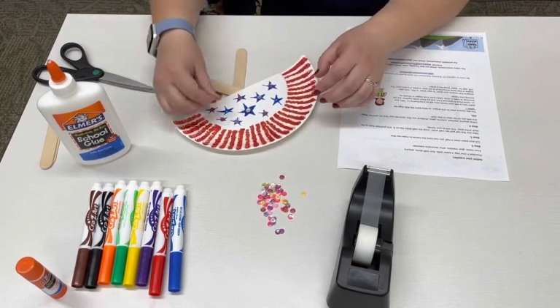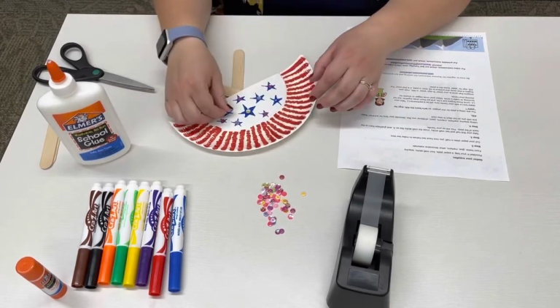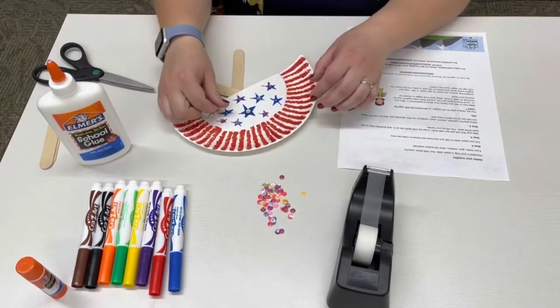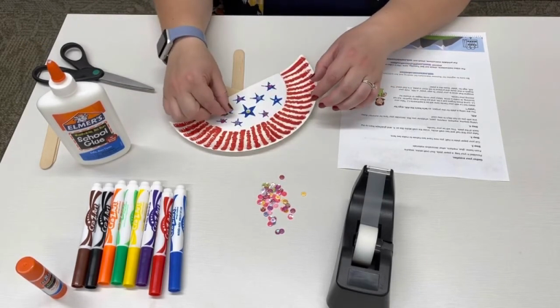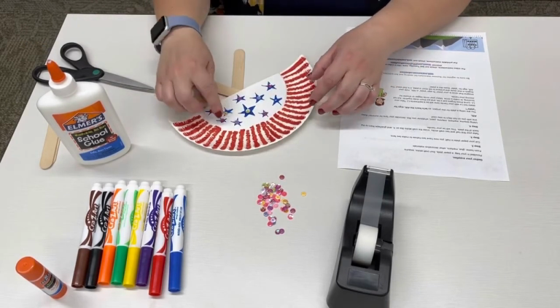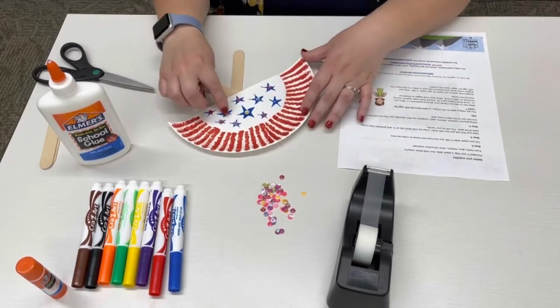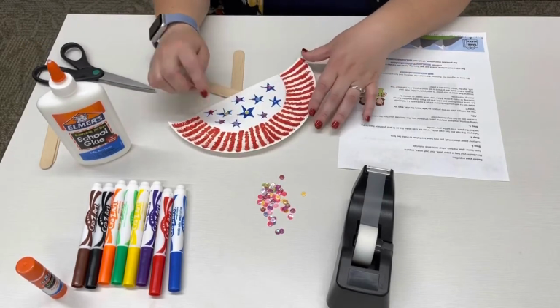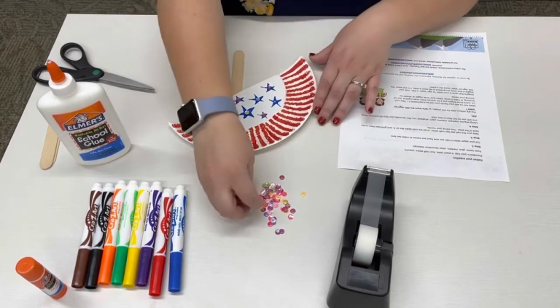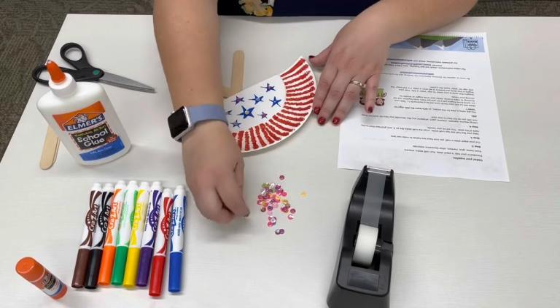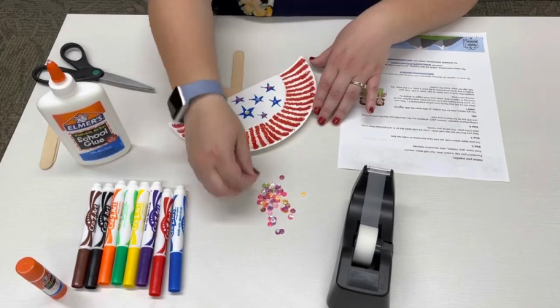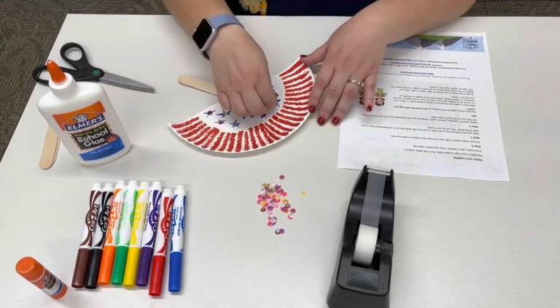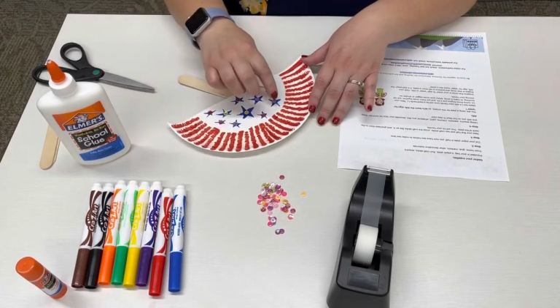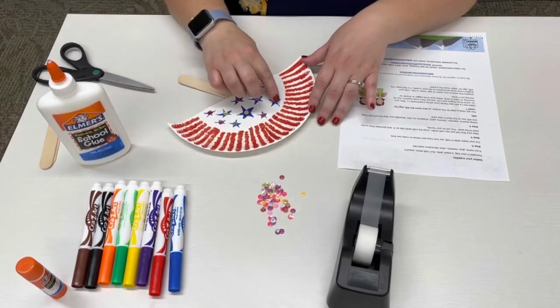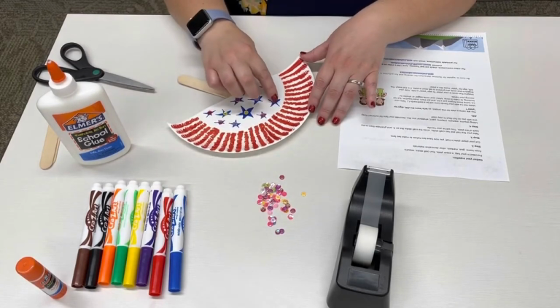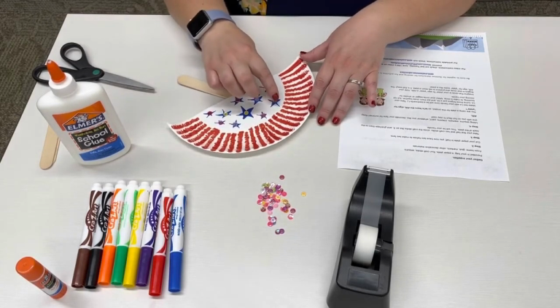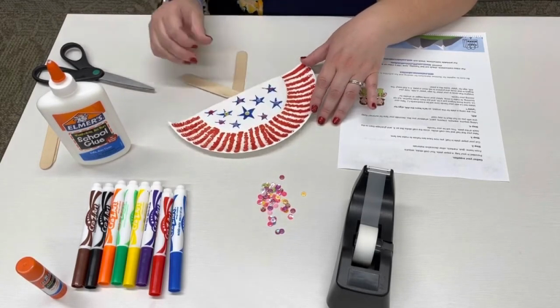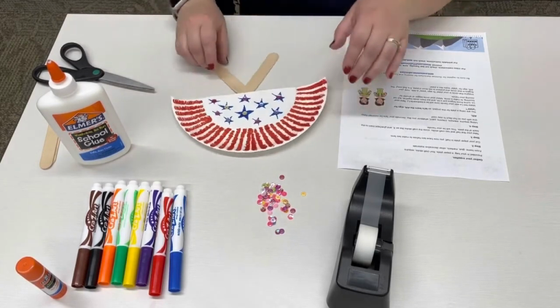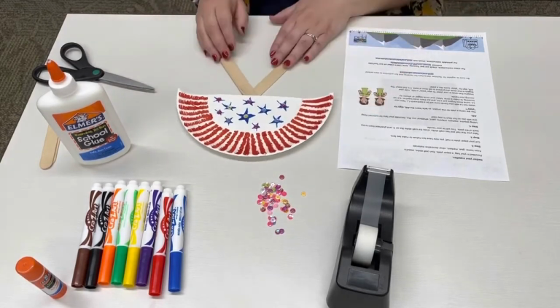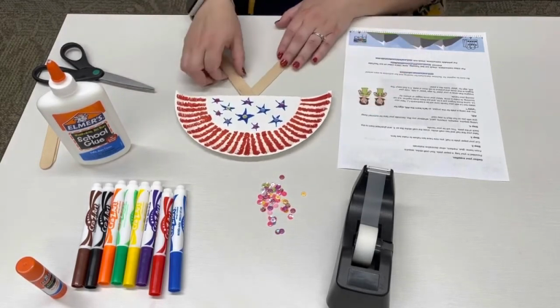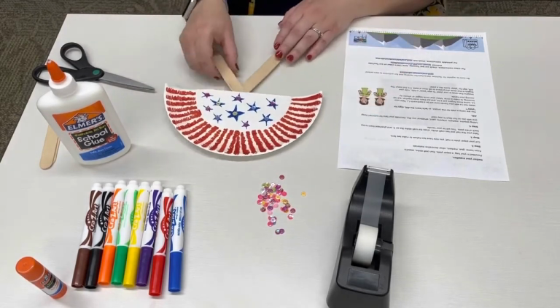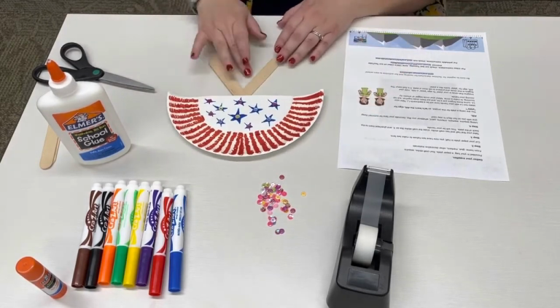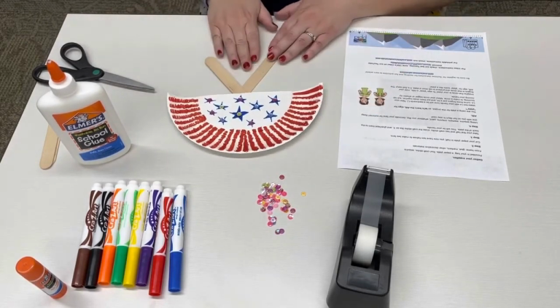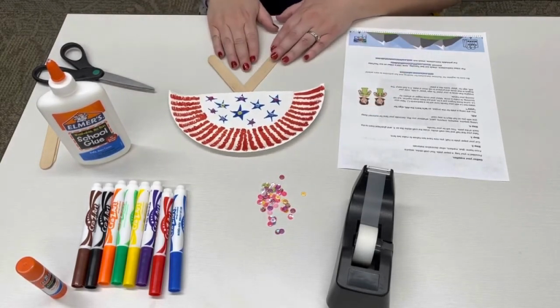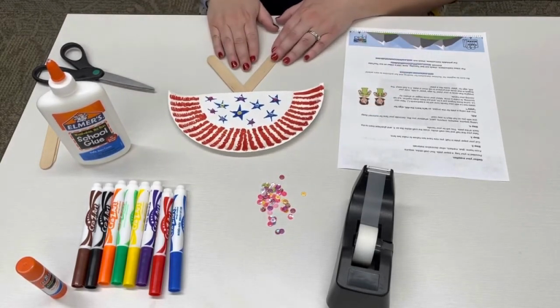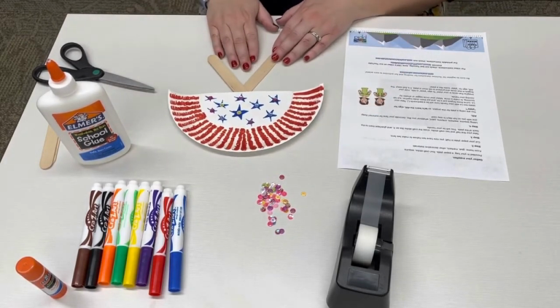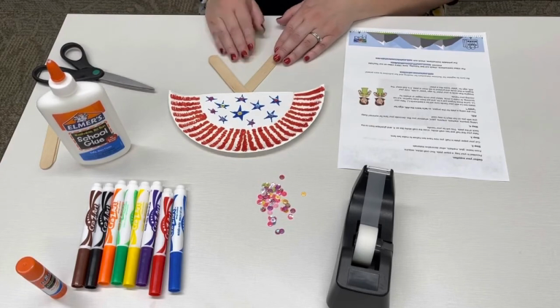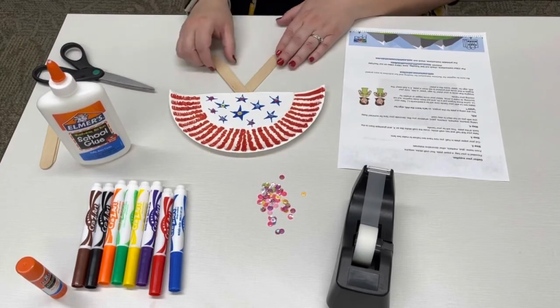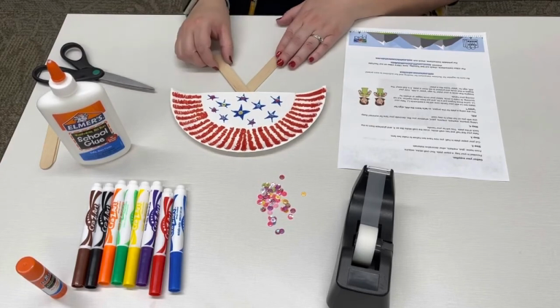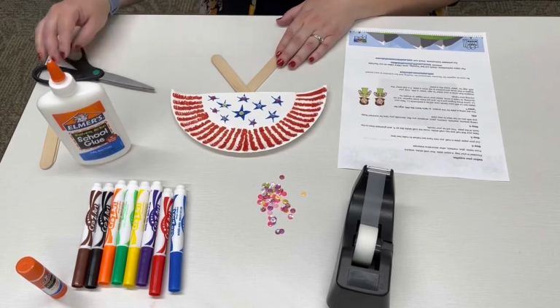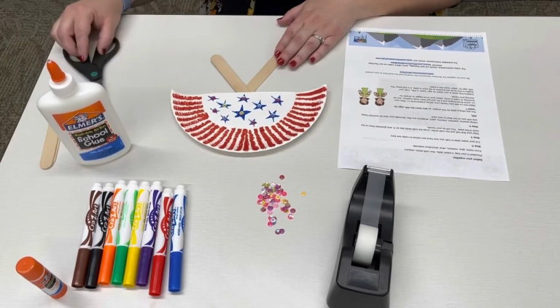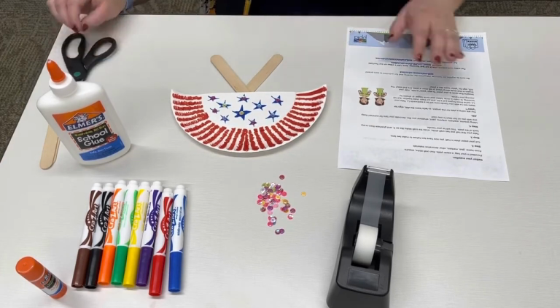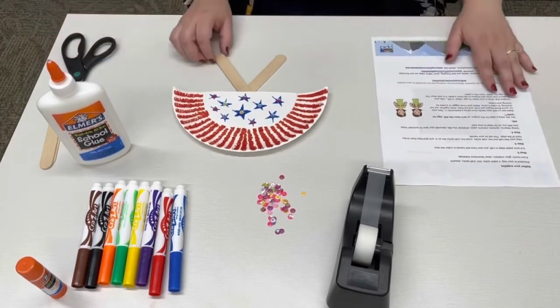Wait until all the glue has dried before using your fan as a fan. You now have a fan to keep you cool on those hot summer days.